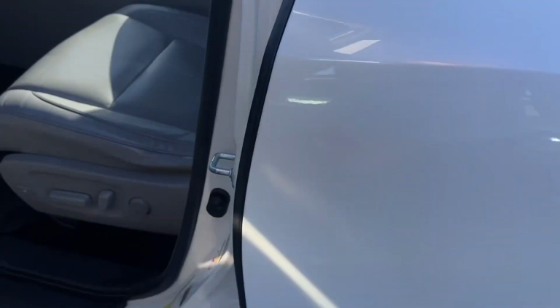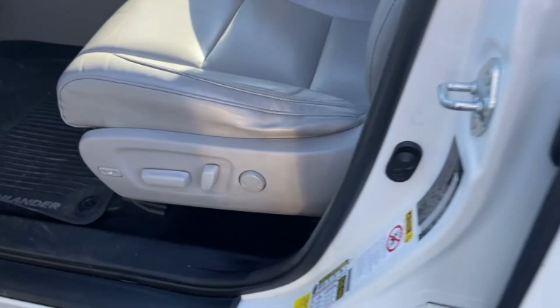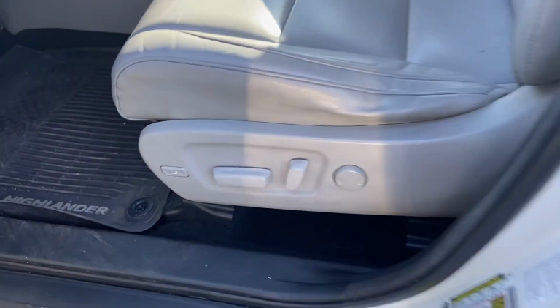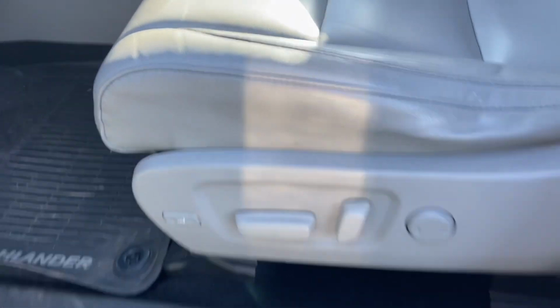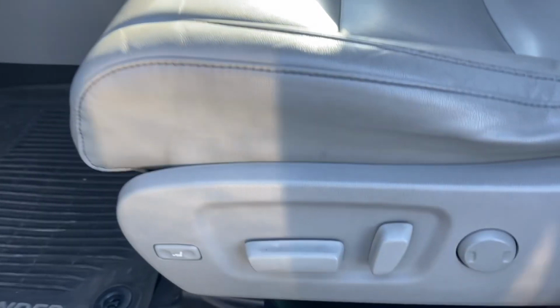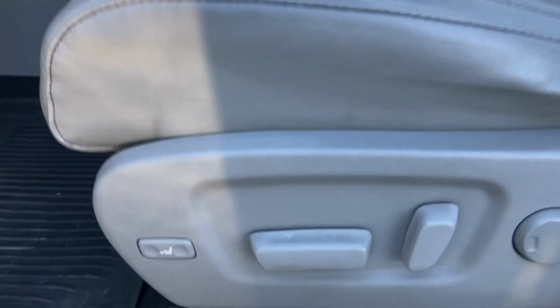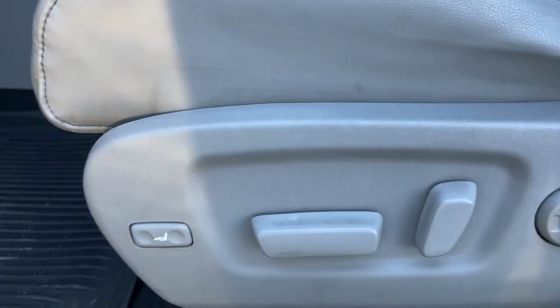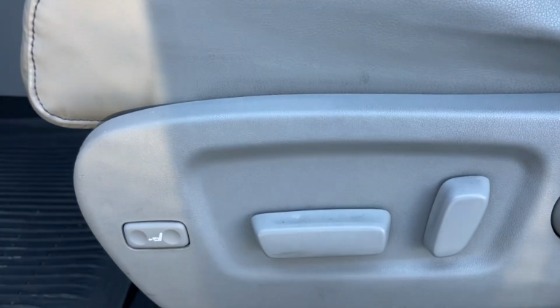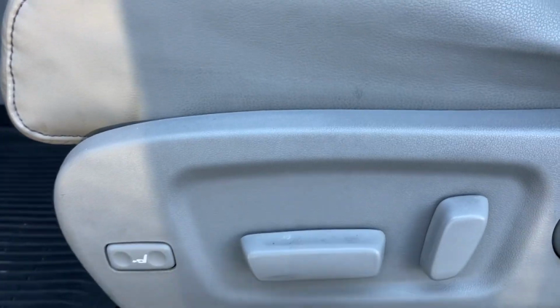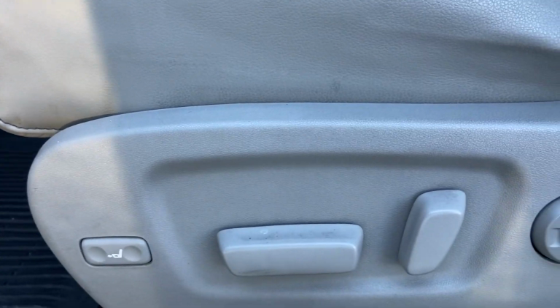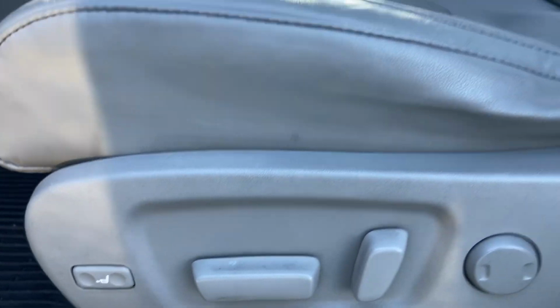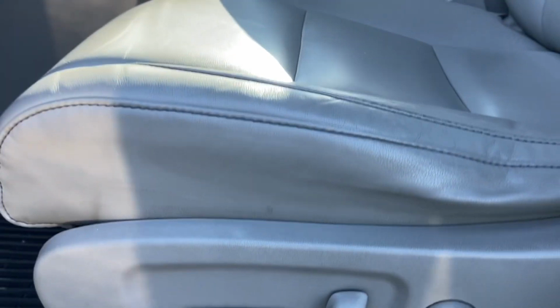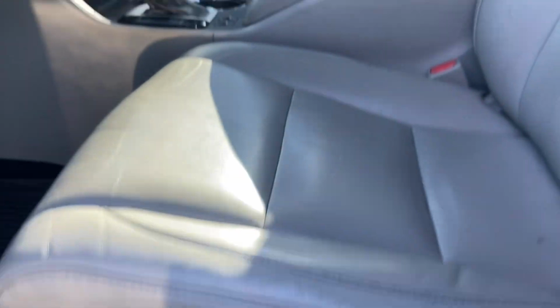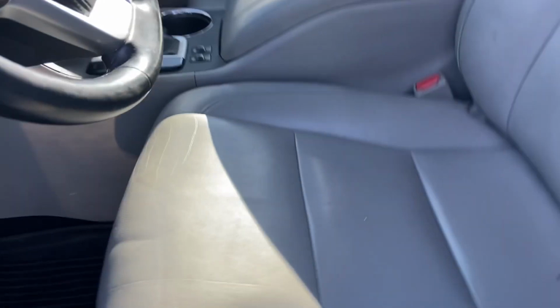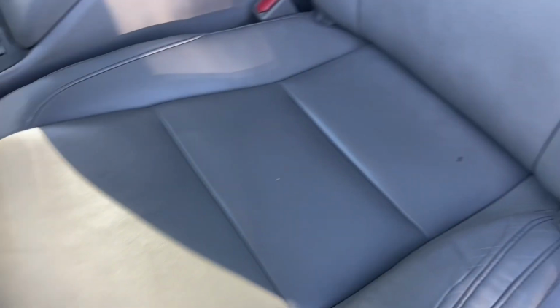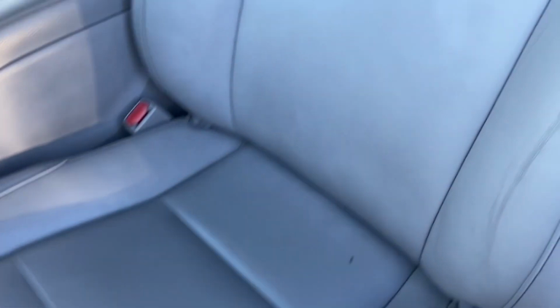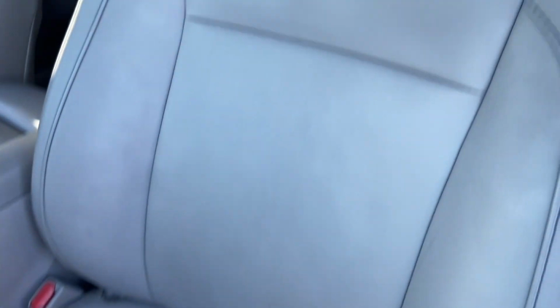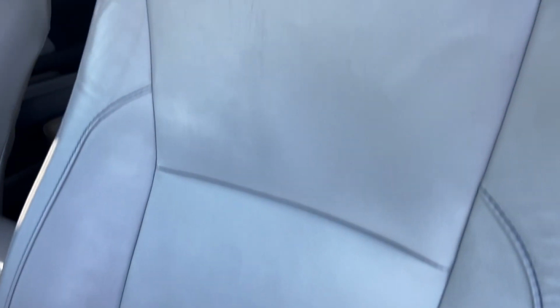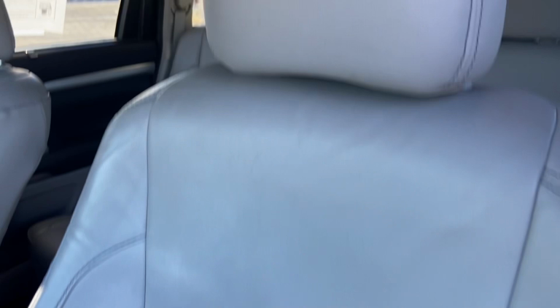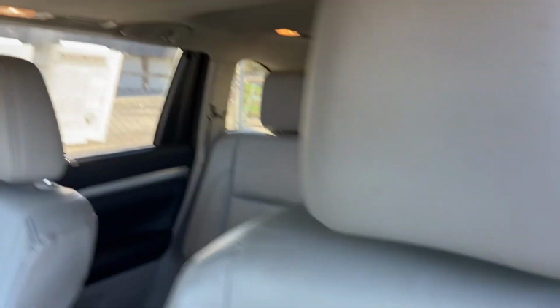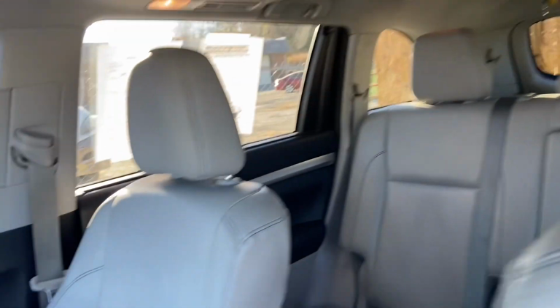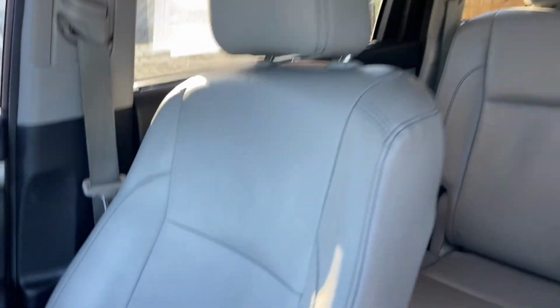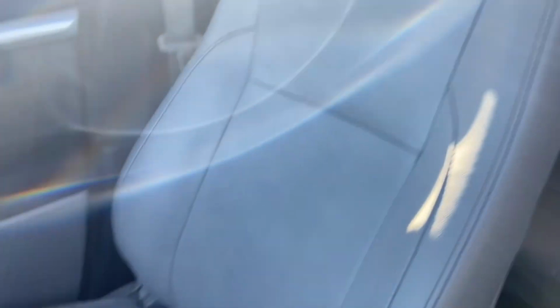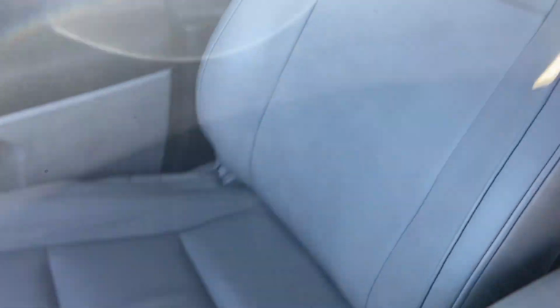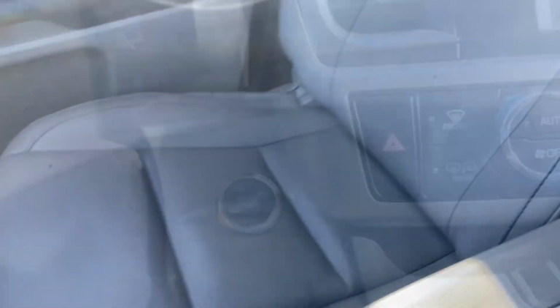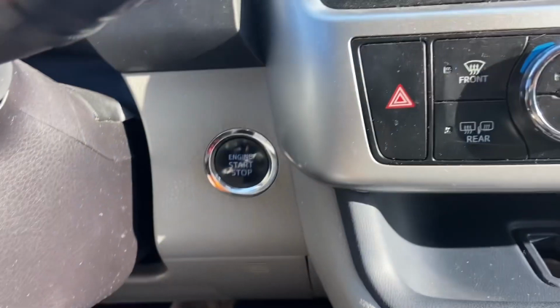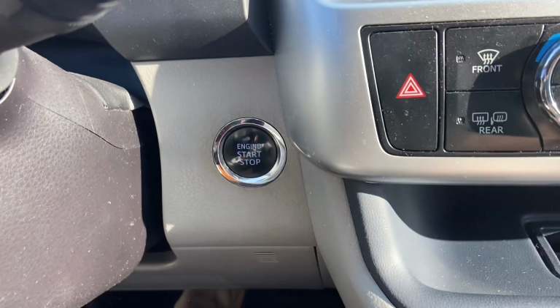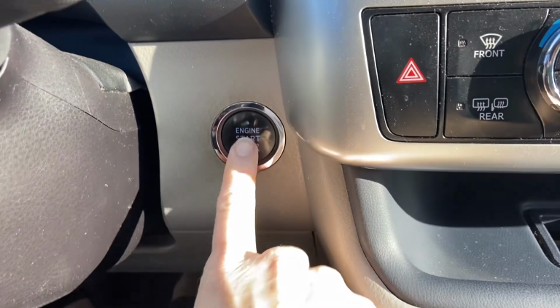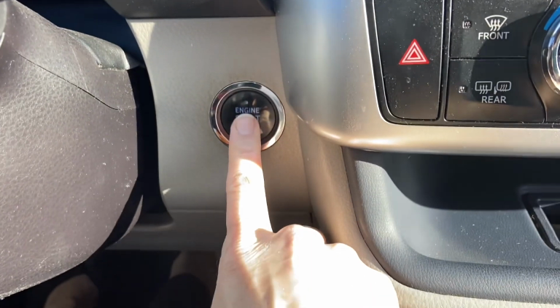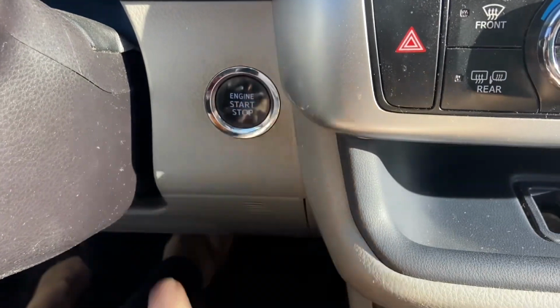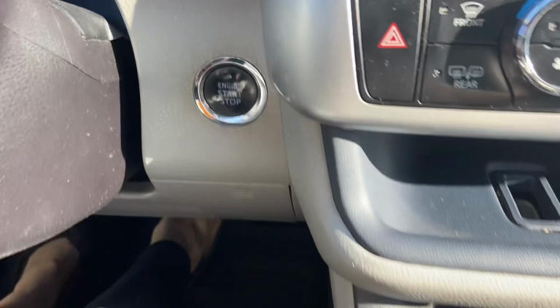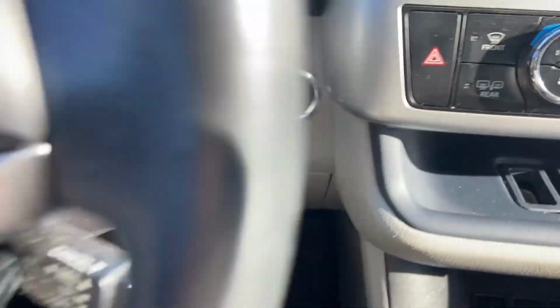You have power controls here on your seat, including lumbar support, and these seats look fantastic. This is a push-button start — you have to have your foot on the brake.